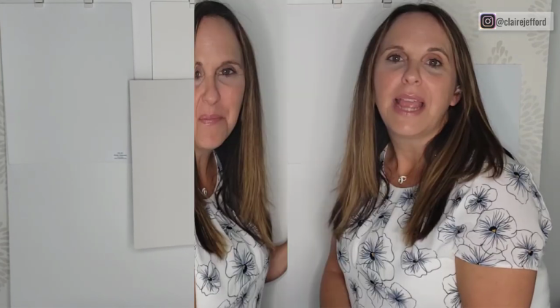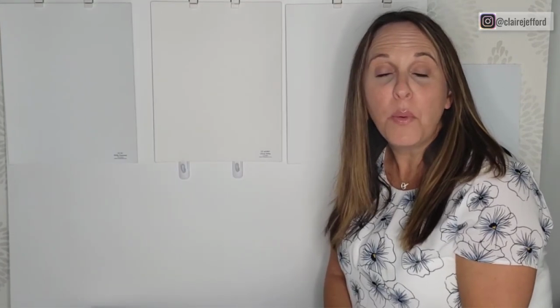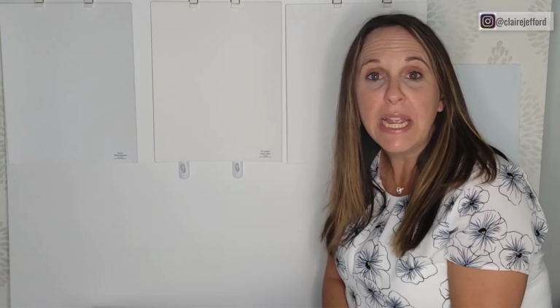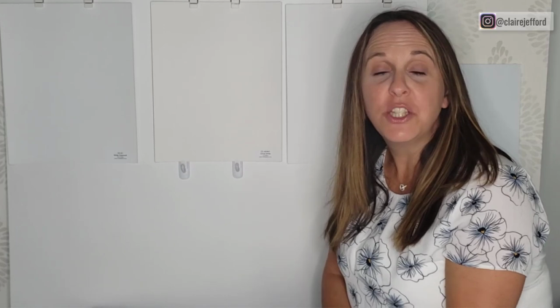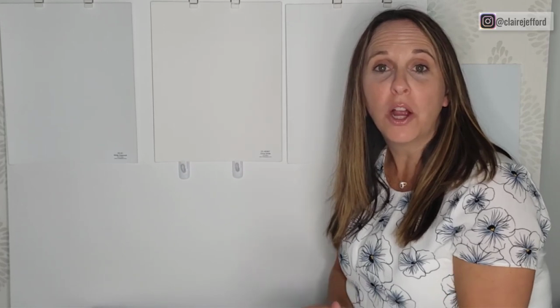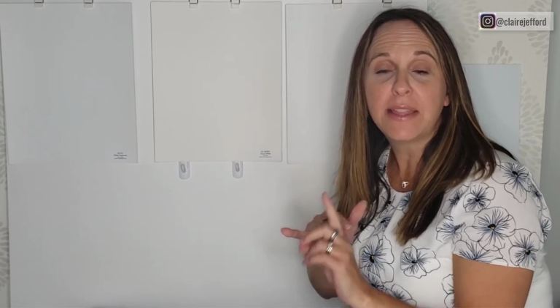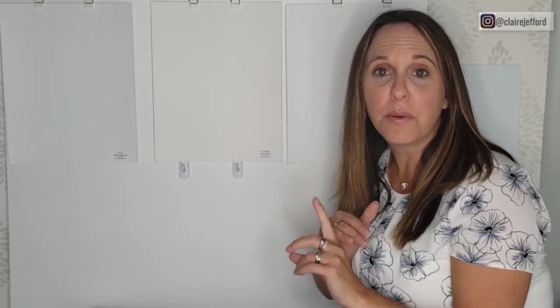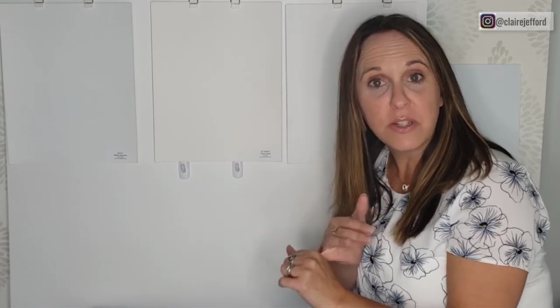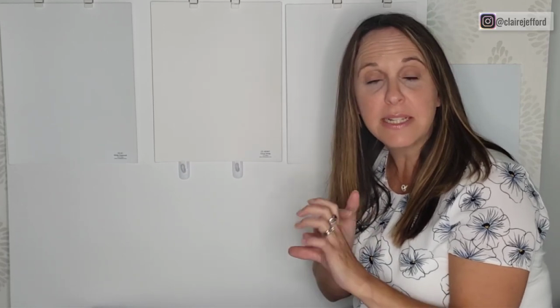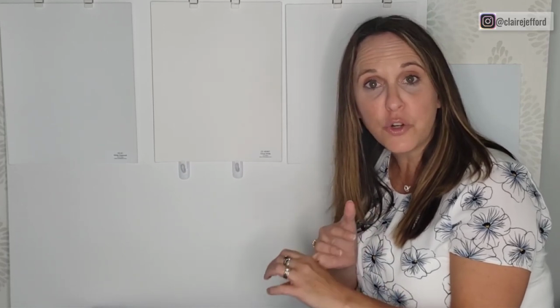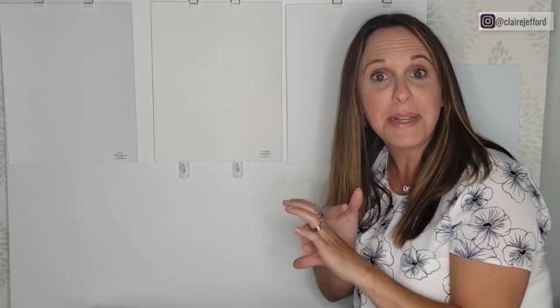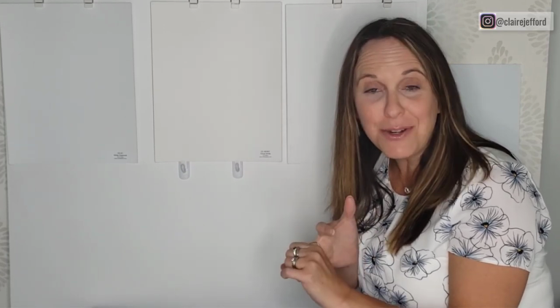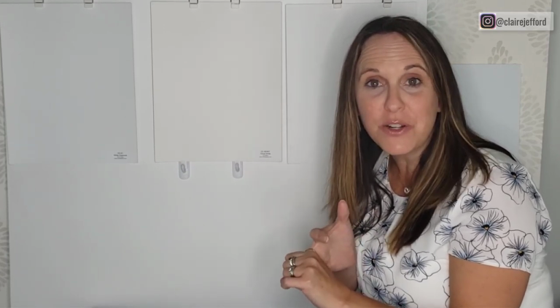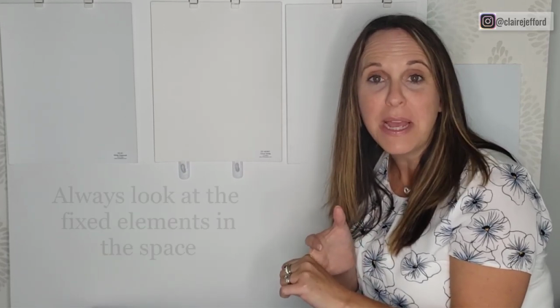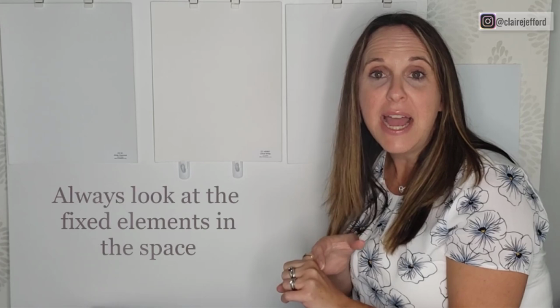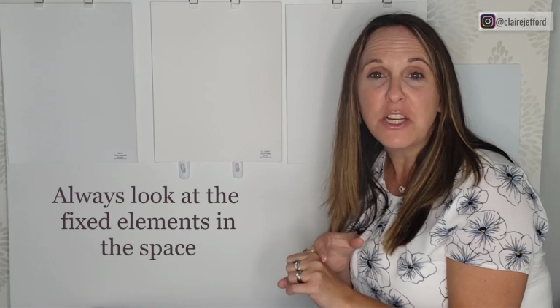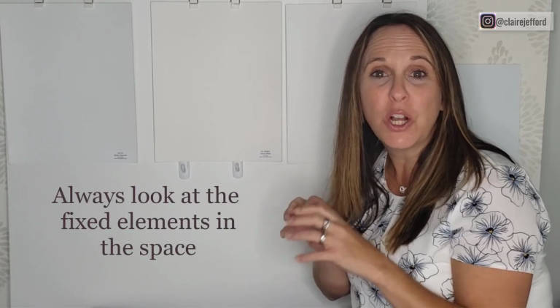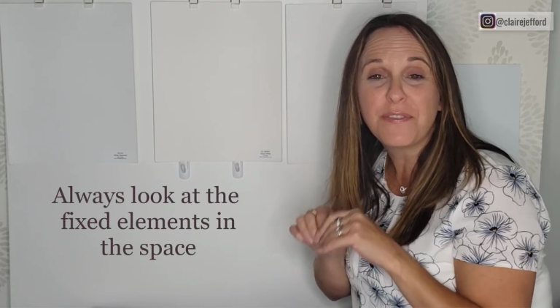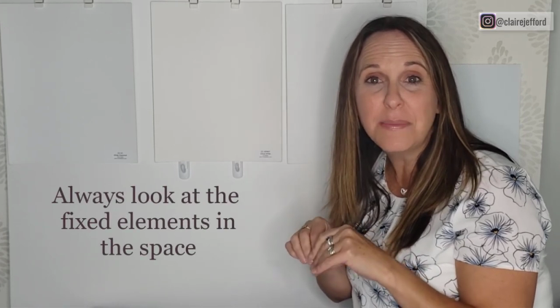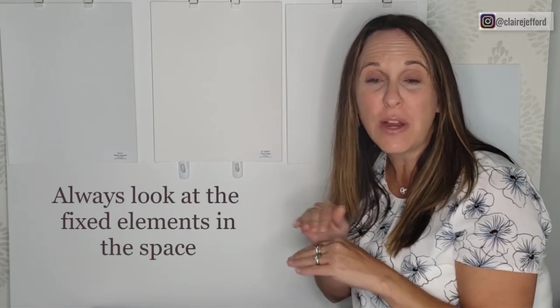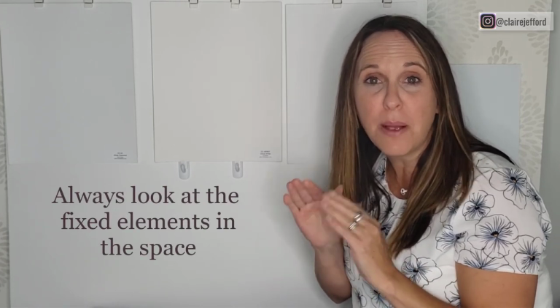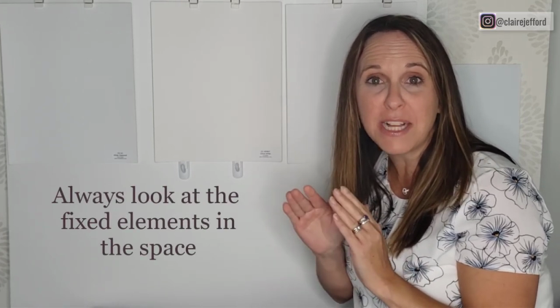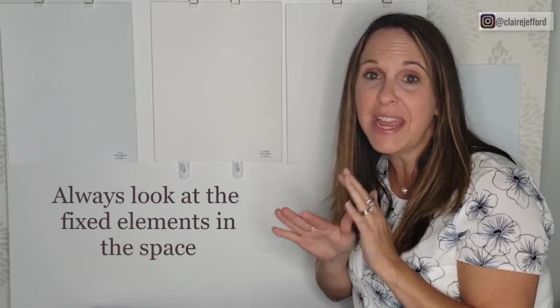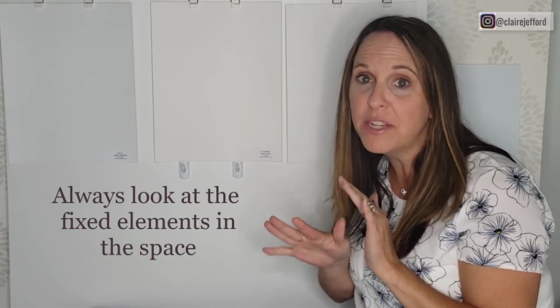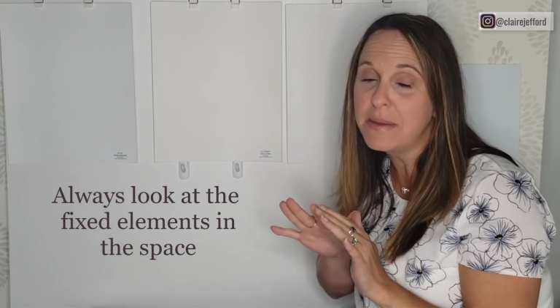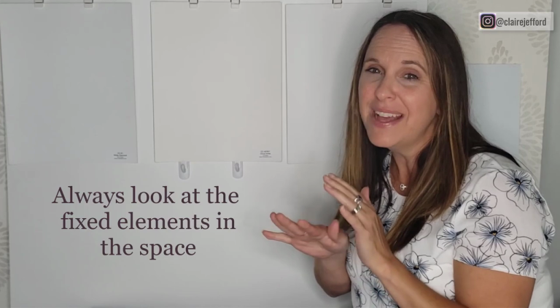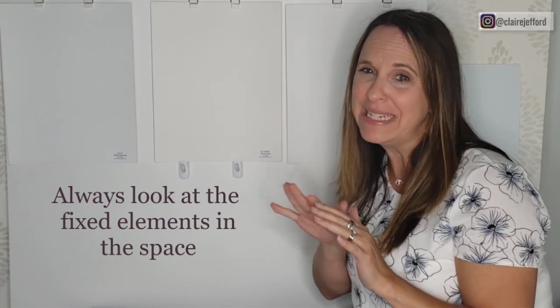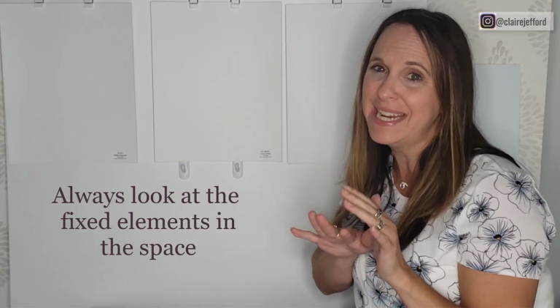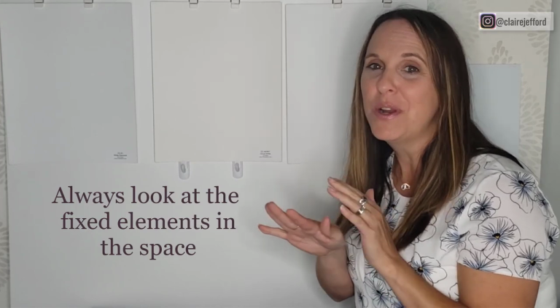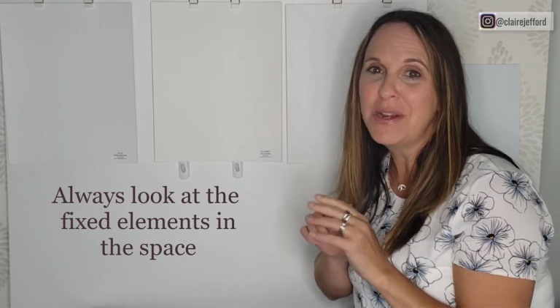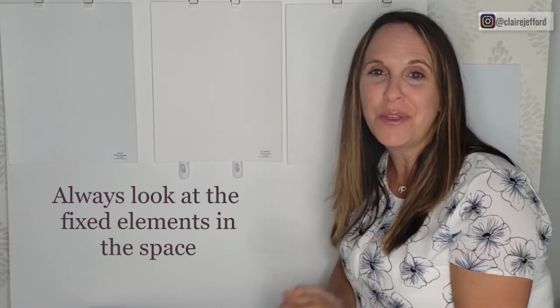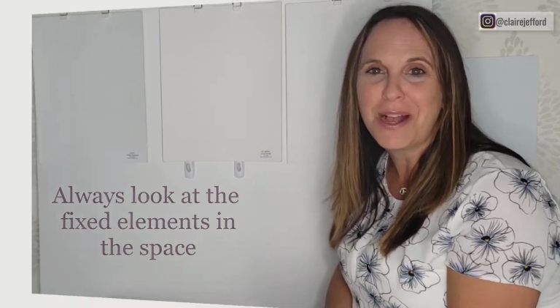When choosing a white, remember you're likely selecting it for ceilings, trim, or cabinetry. Most importantly, make sure it works with your fixed elements — your countertops and backsplash. If those have whites or creams in them, that will dictate which direction you need to go with your trim color.